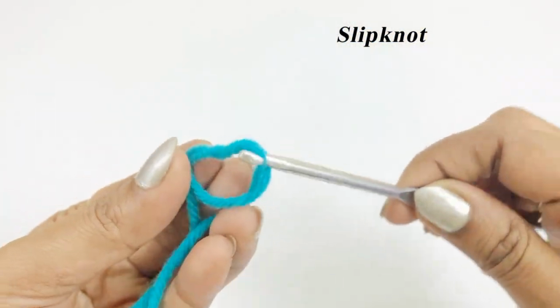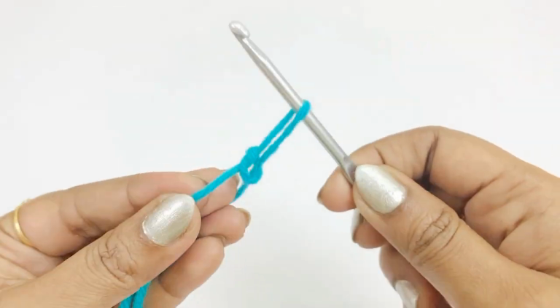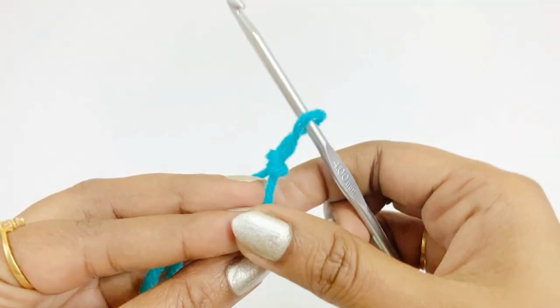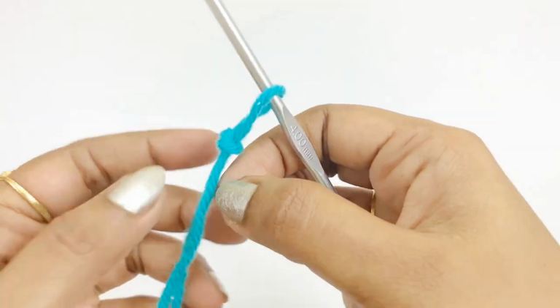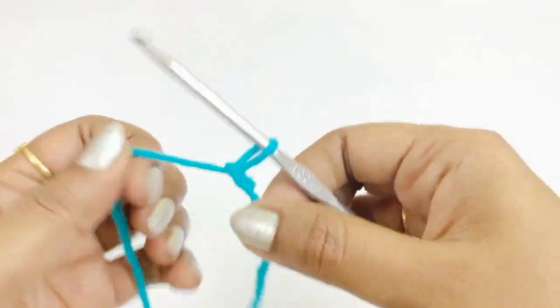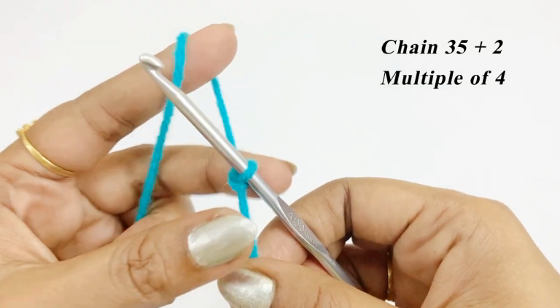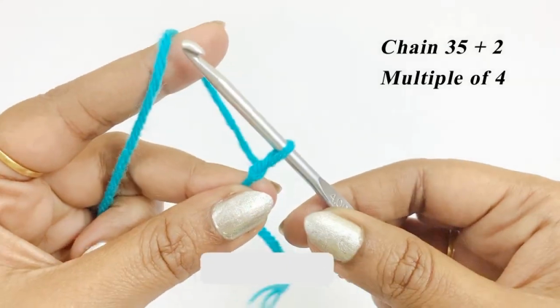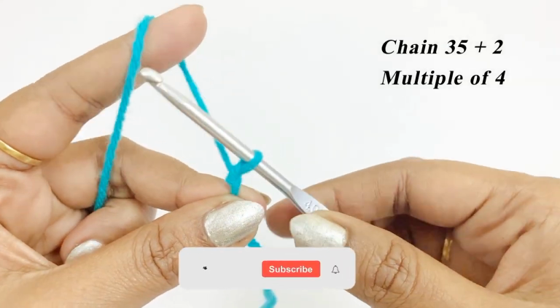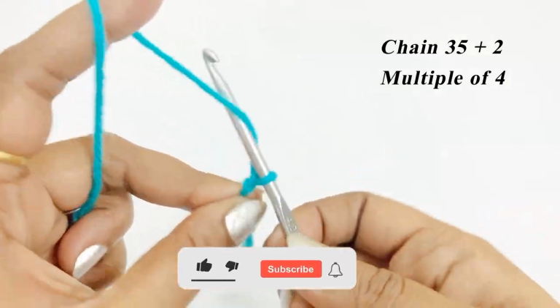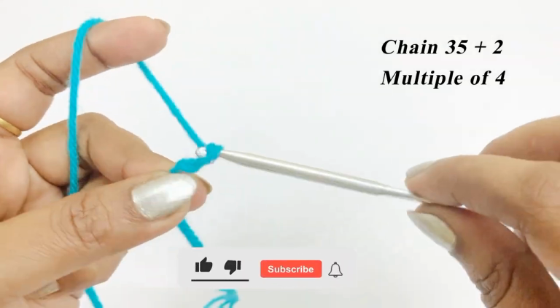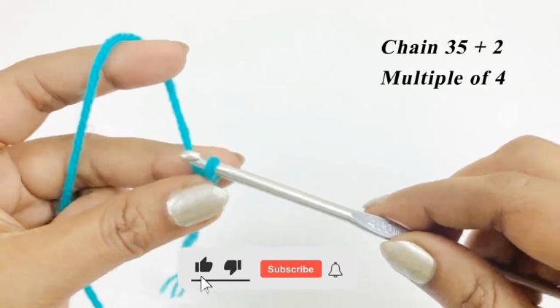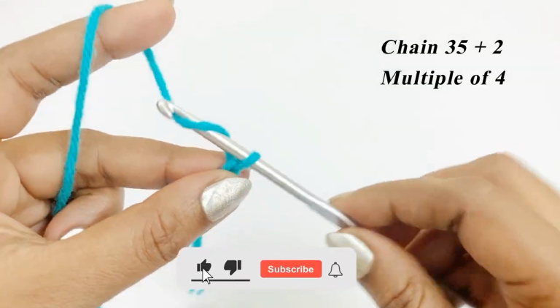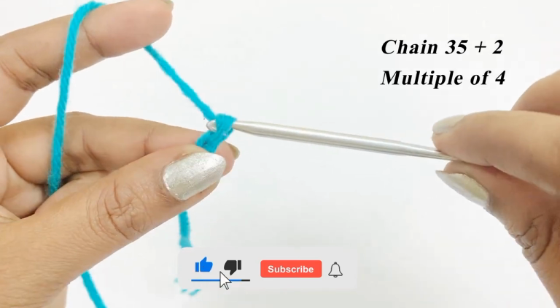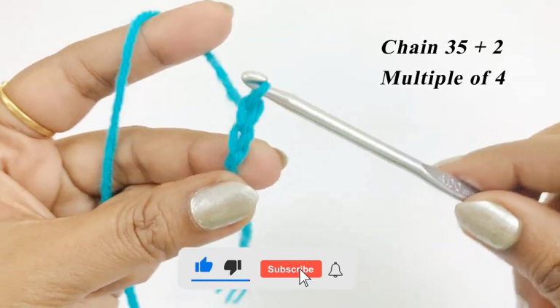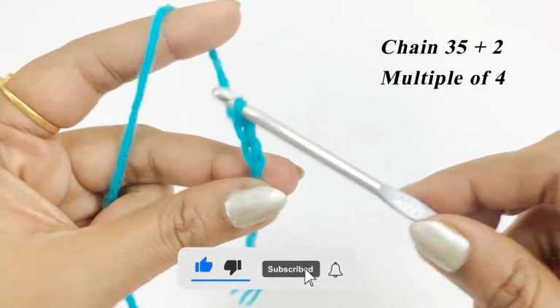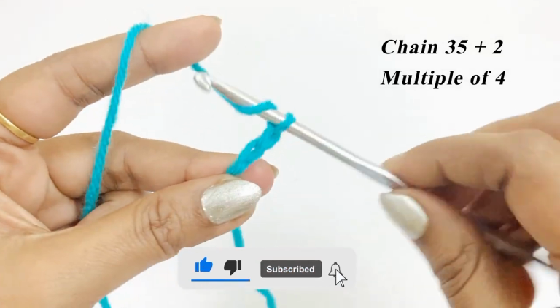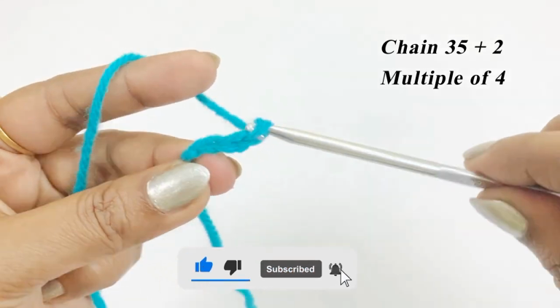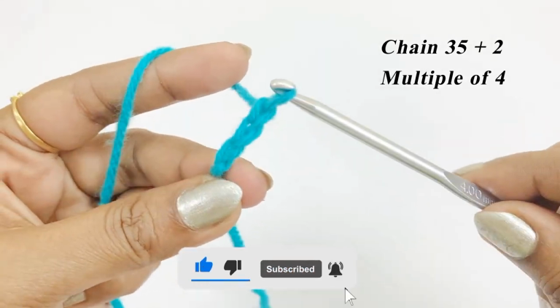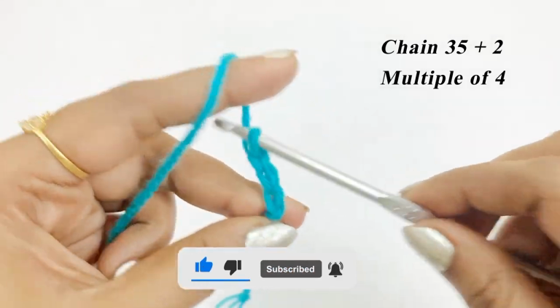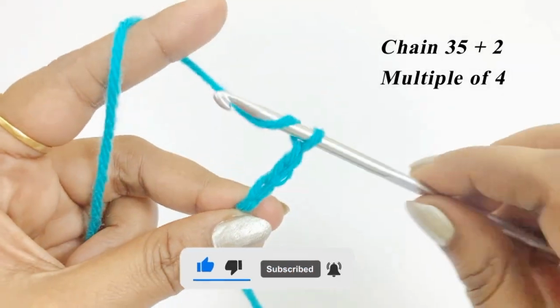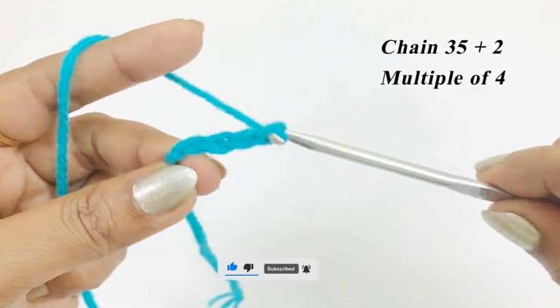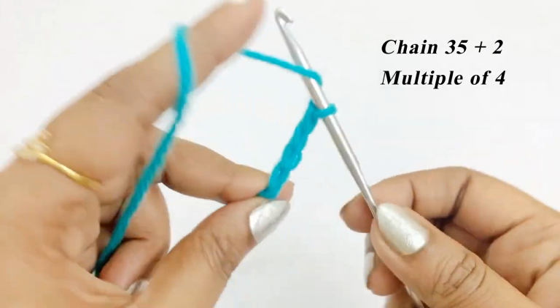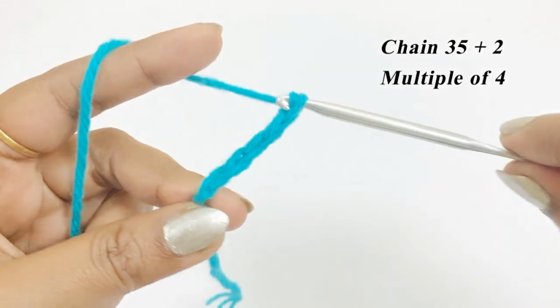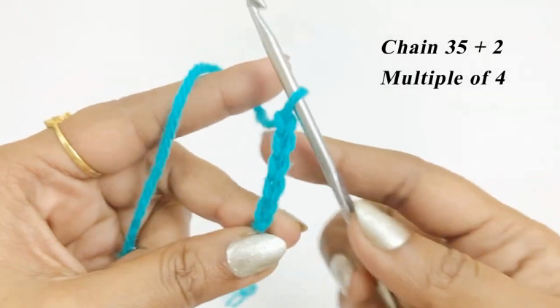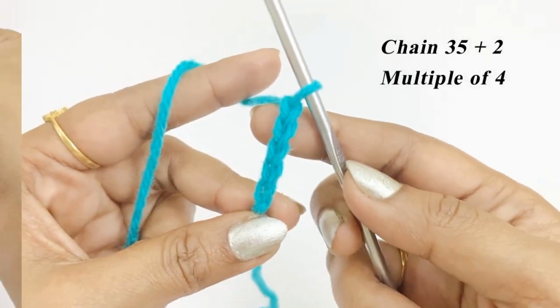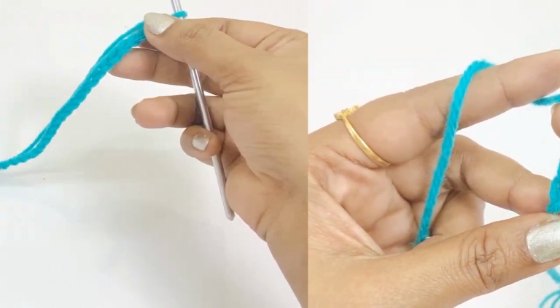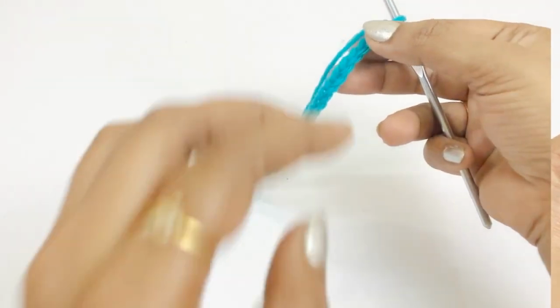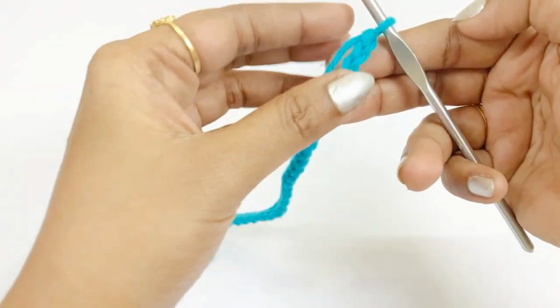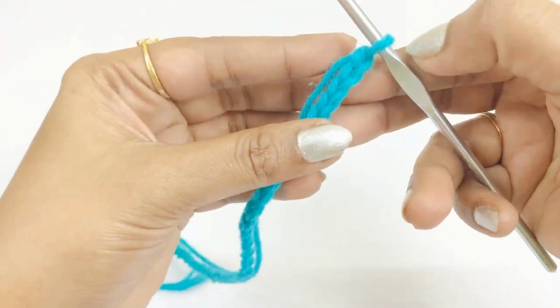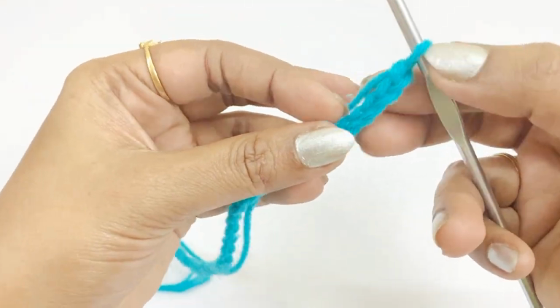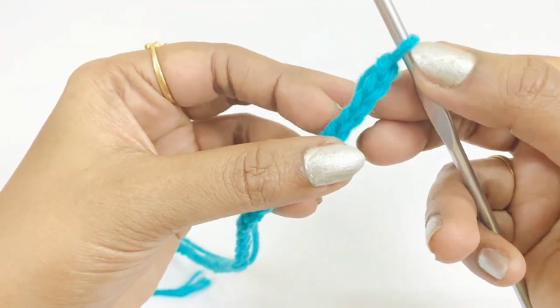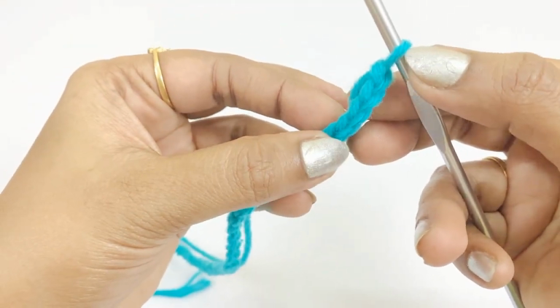After completing the slip knot, work chain 35 plus 2 extra chains. Now we have completed our 37 chains.